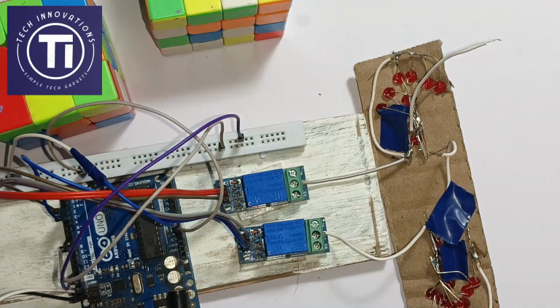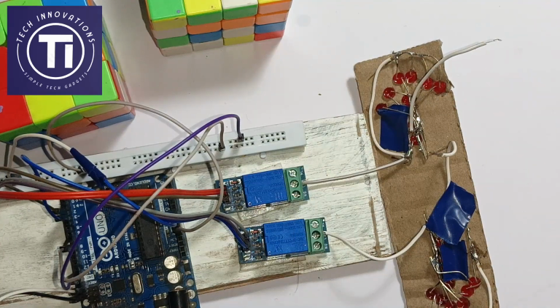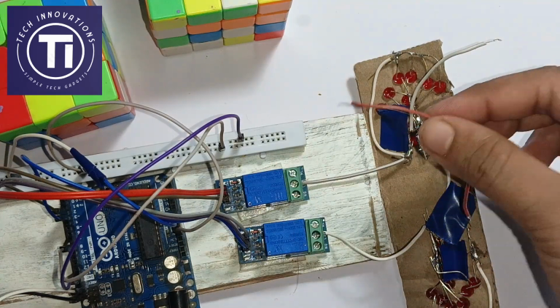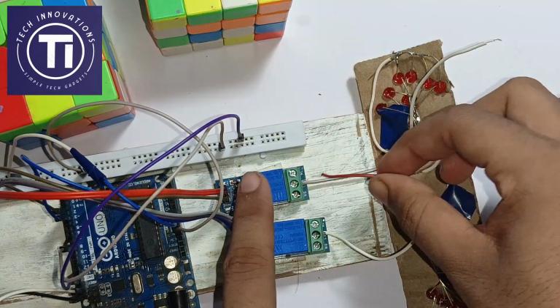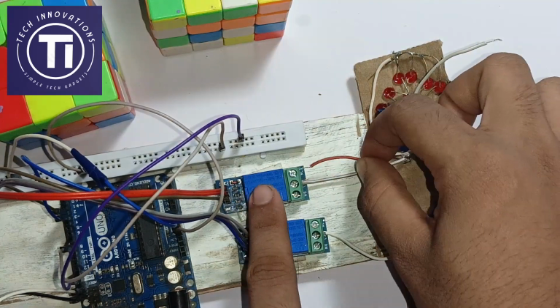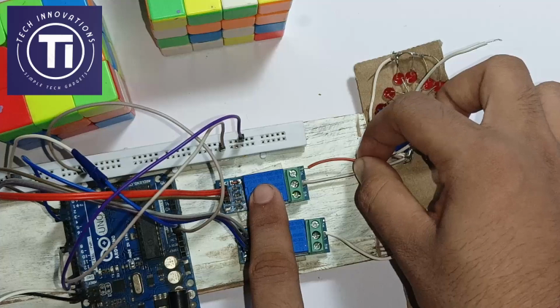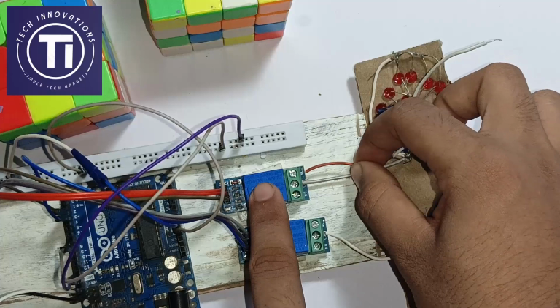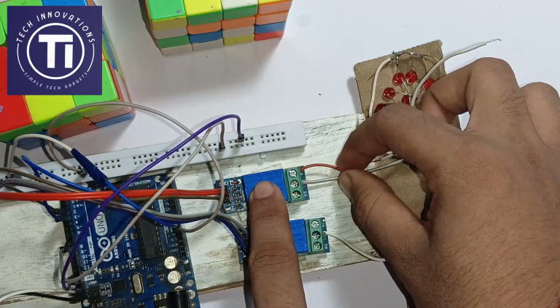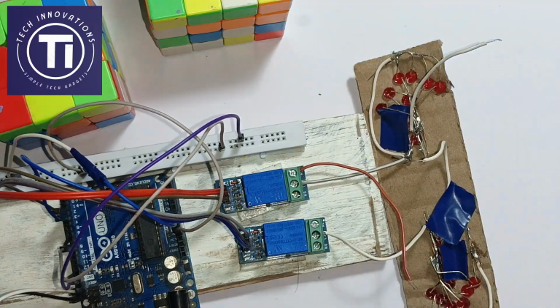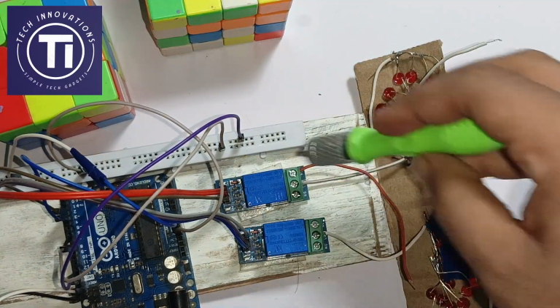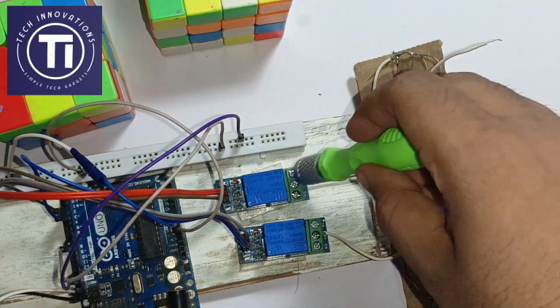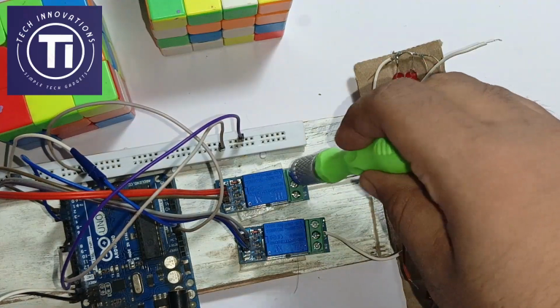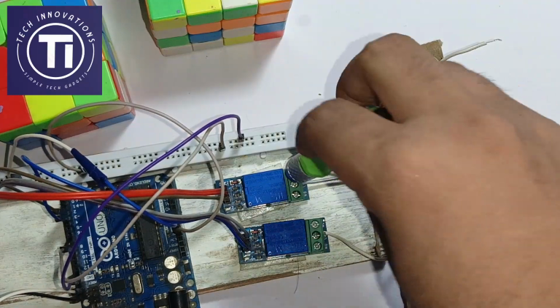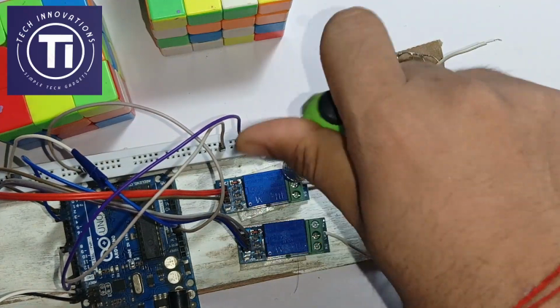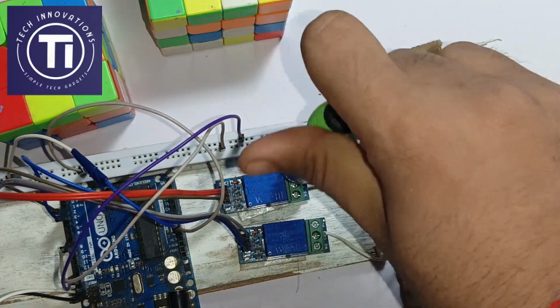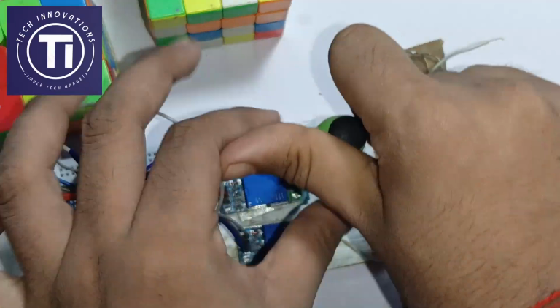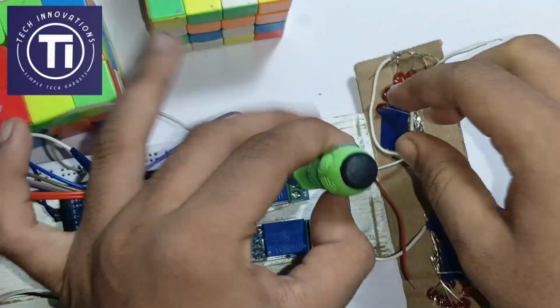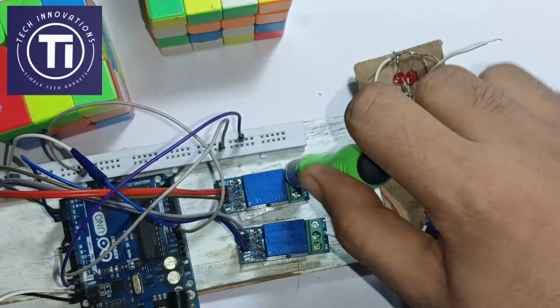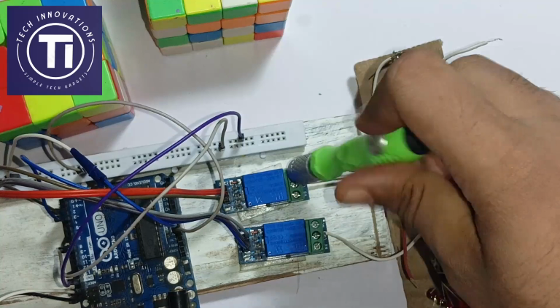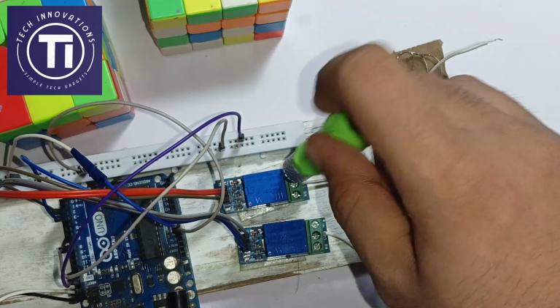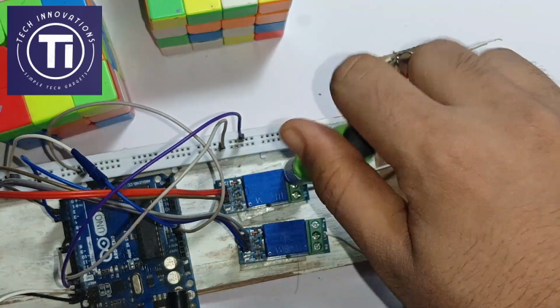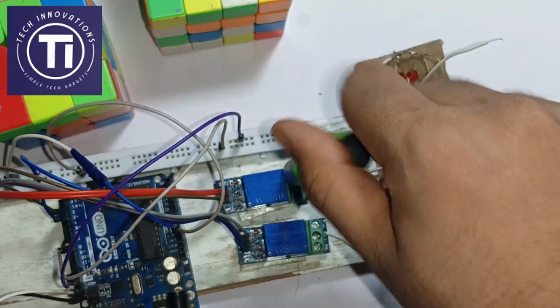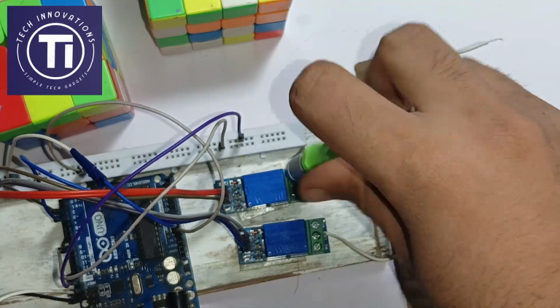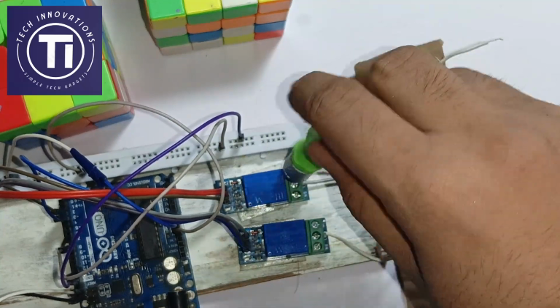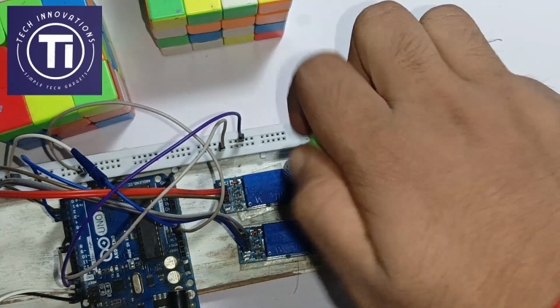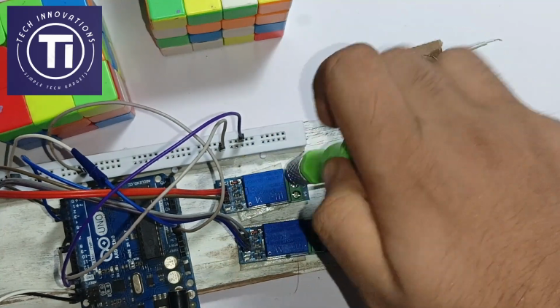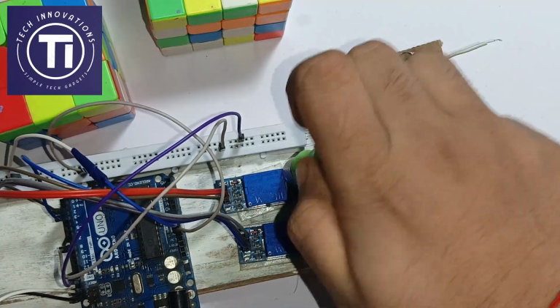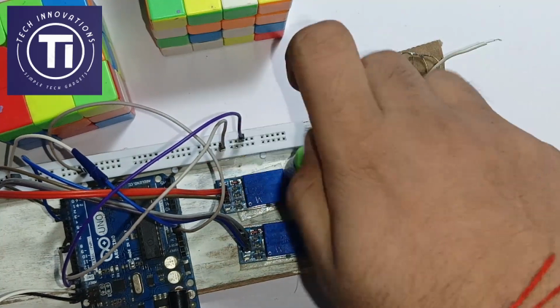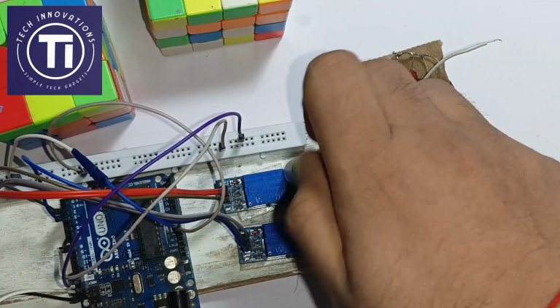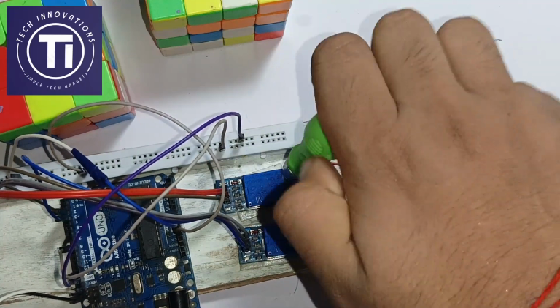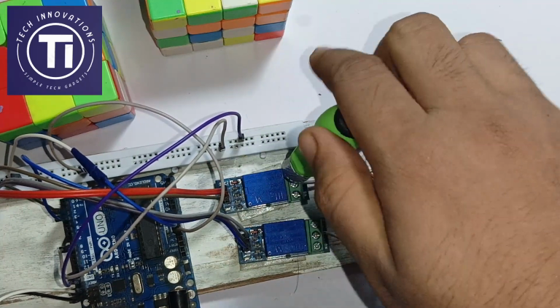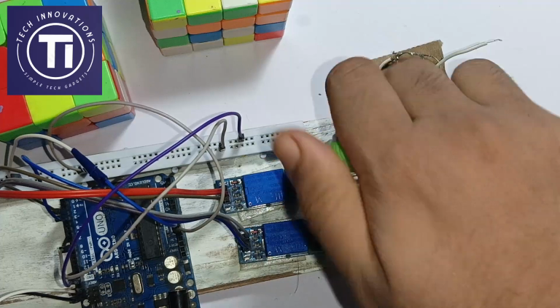Now take a piece of wire and connect both the NC pins of the relays to the positive terminal from the Arduino, and the negative terminal of the indicators to the negative terminal of the Arduino.